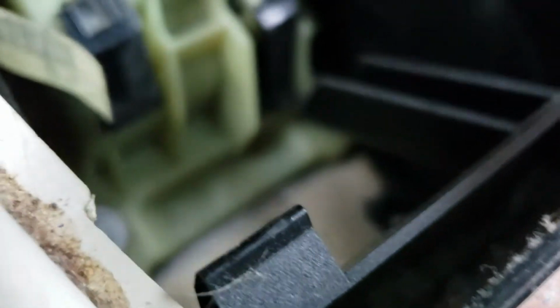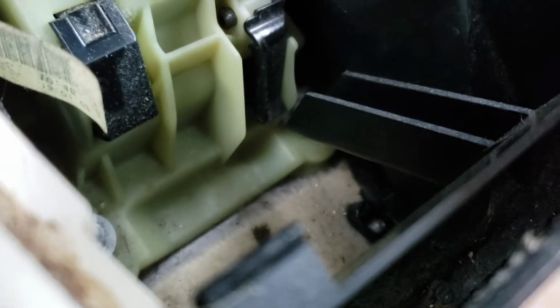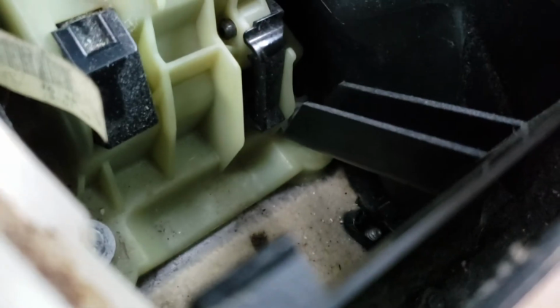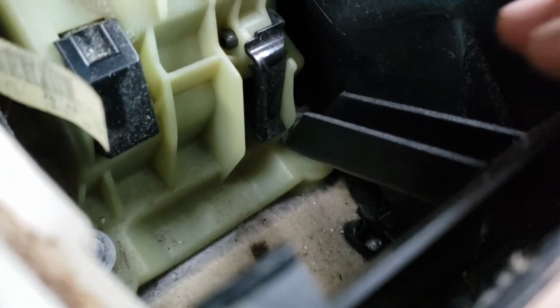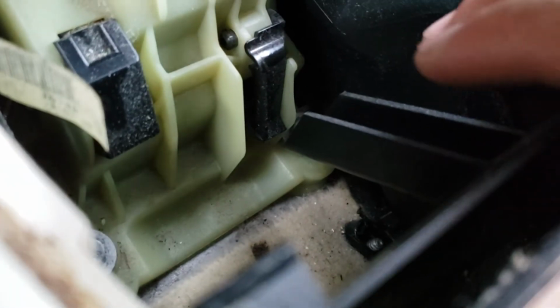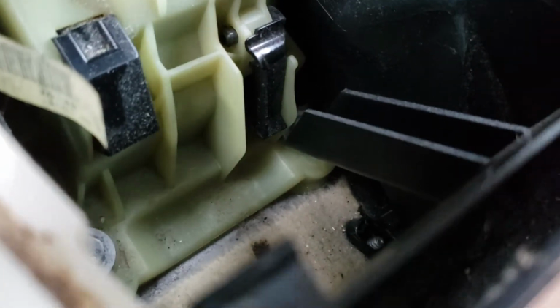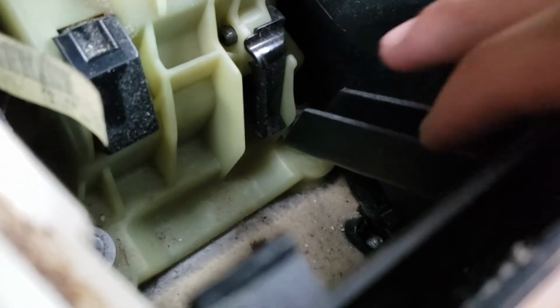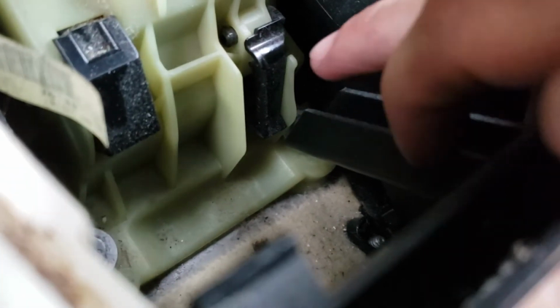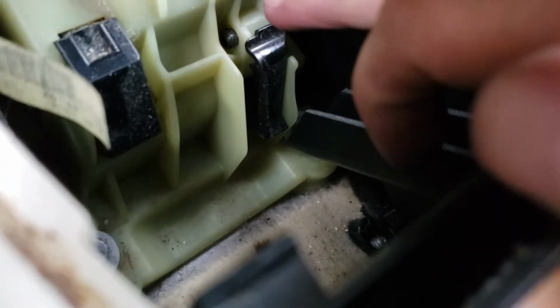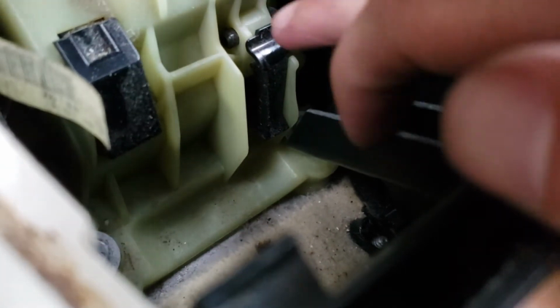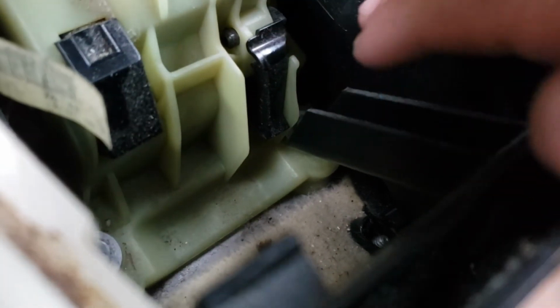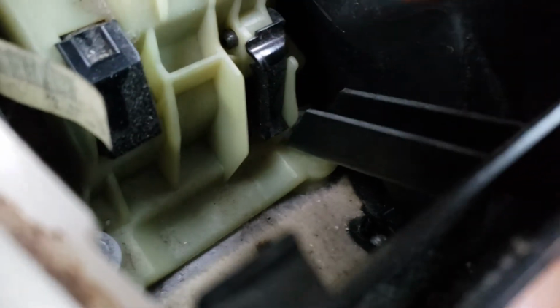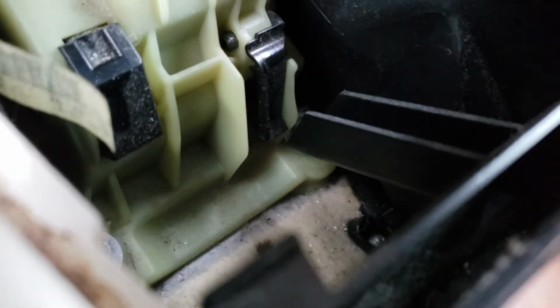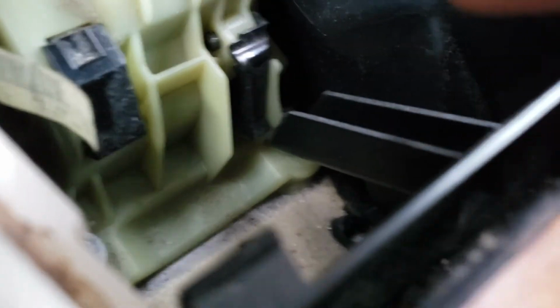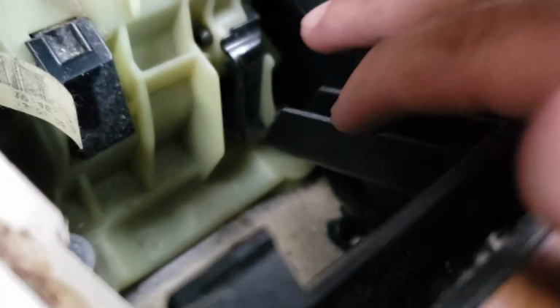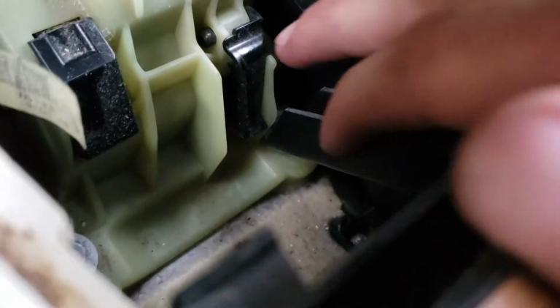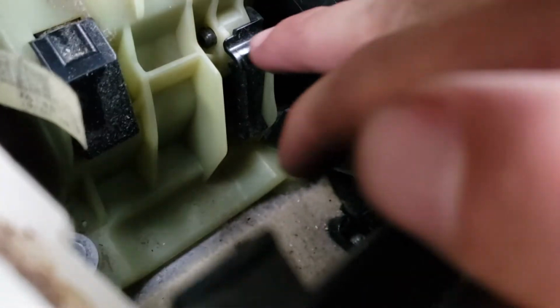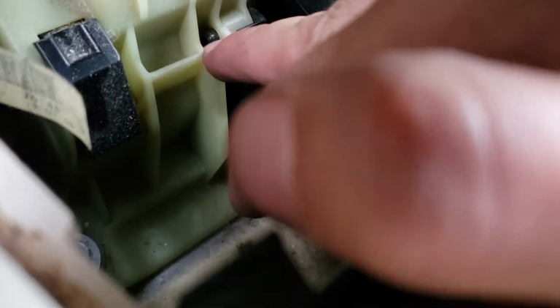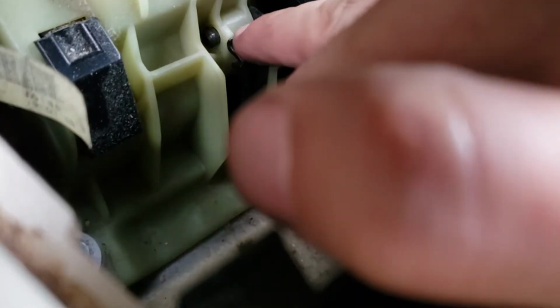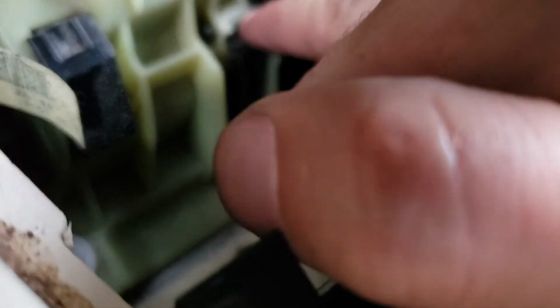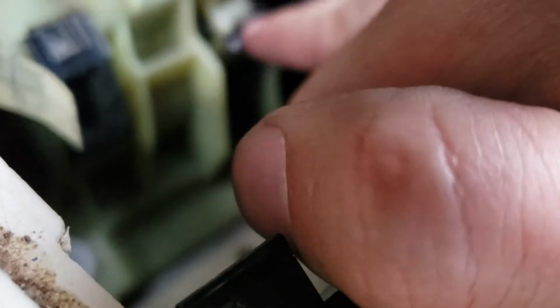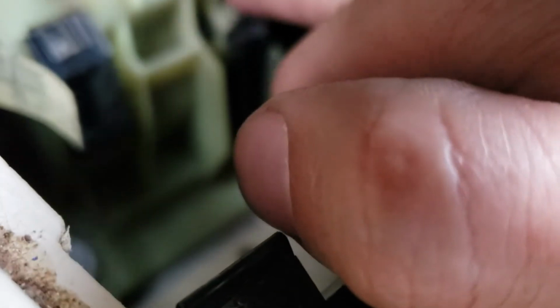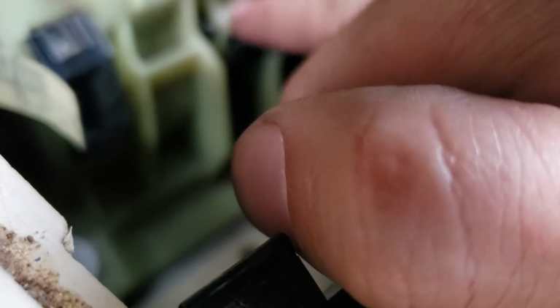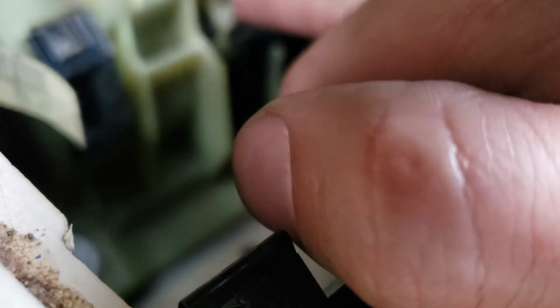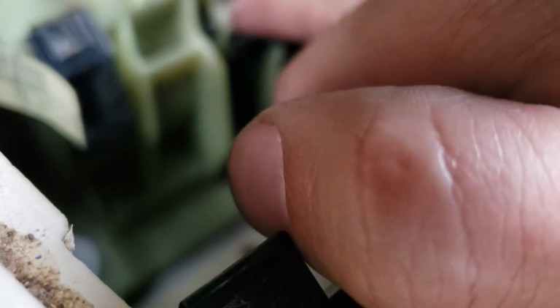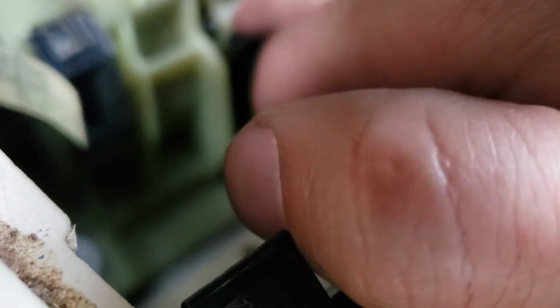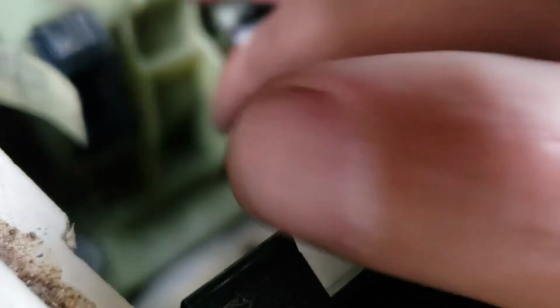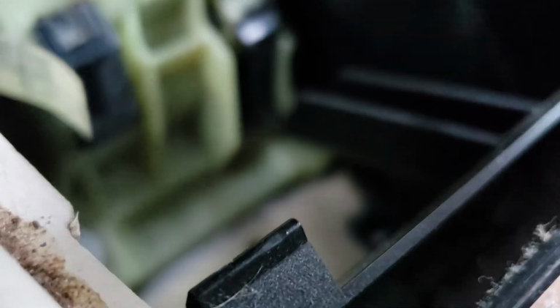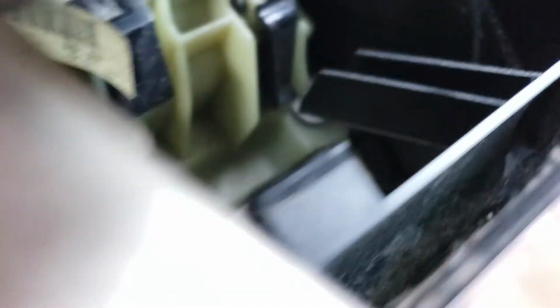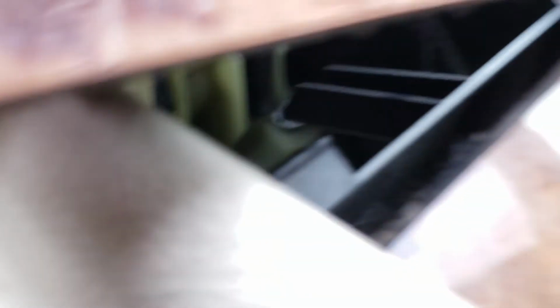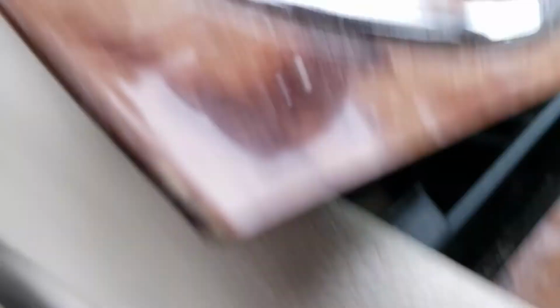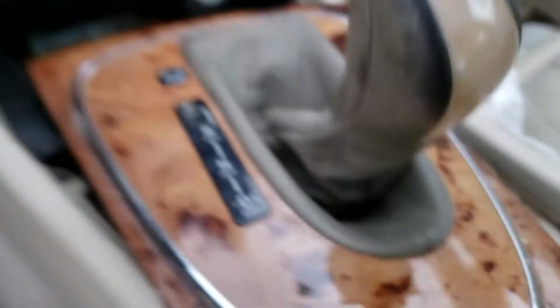So the black piece over there — you're gonna press it down, press it down, and then you can move it into neutral.